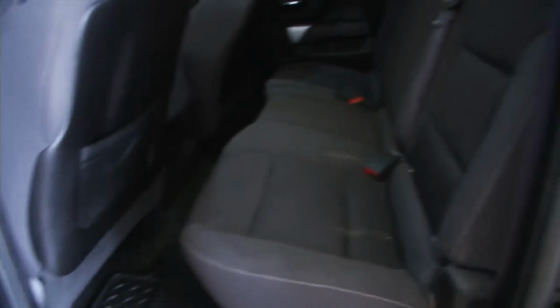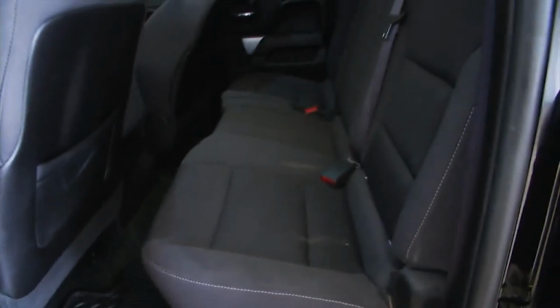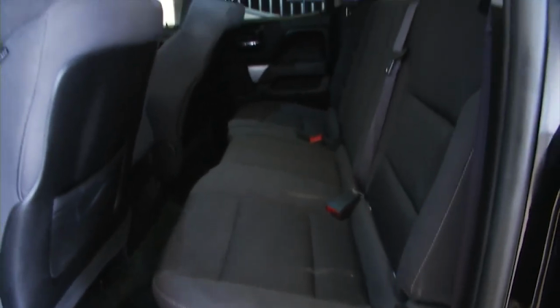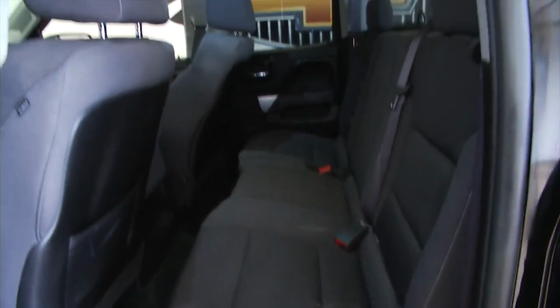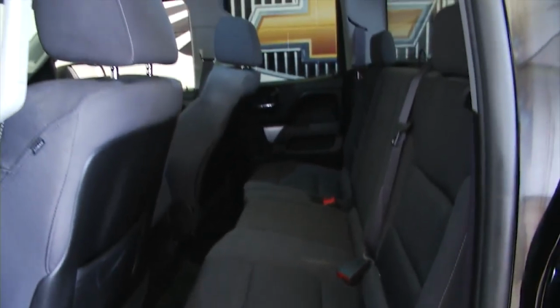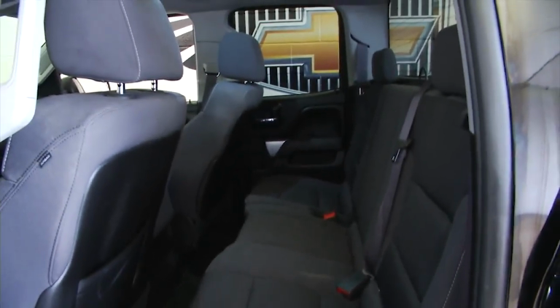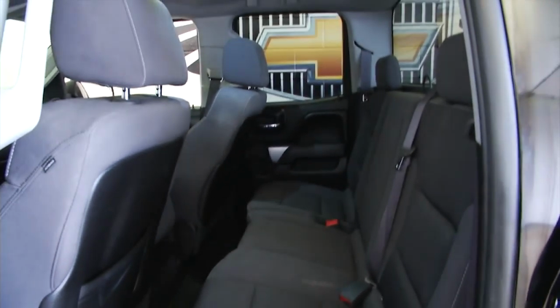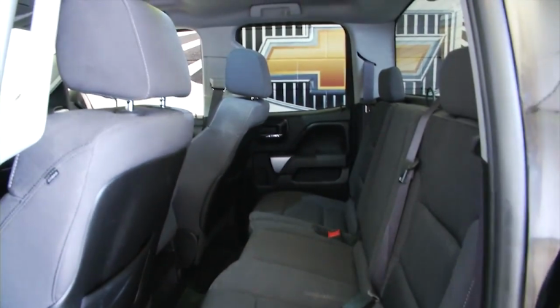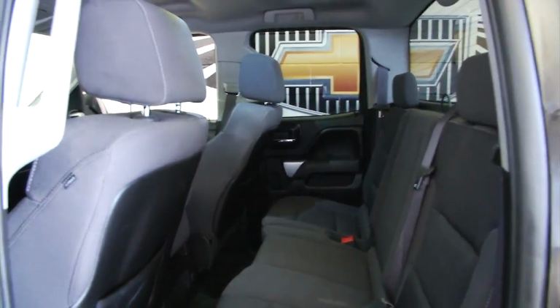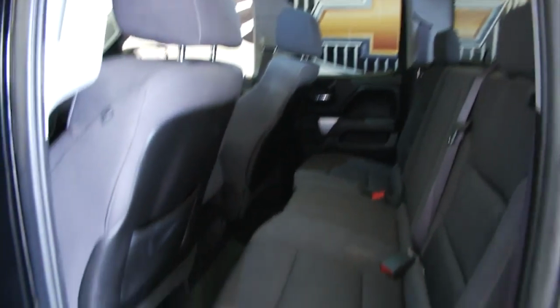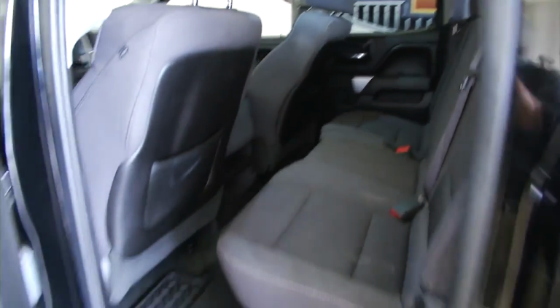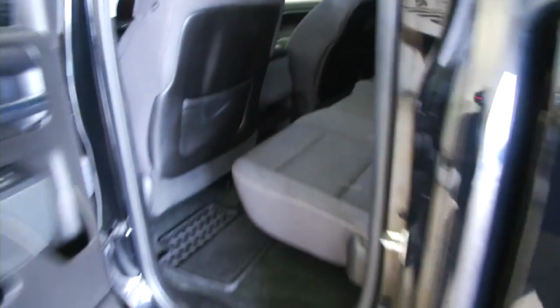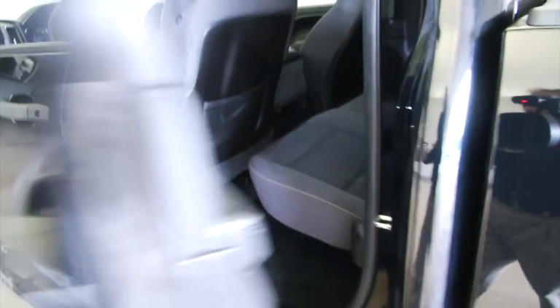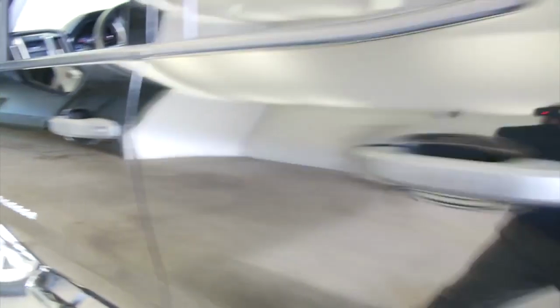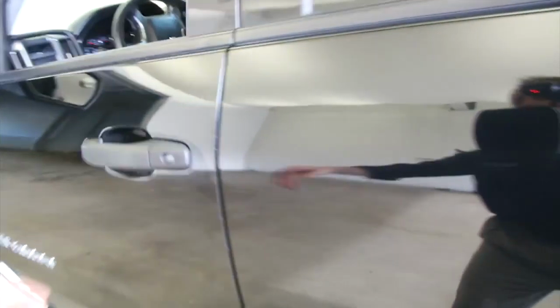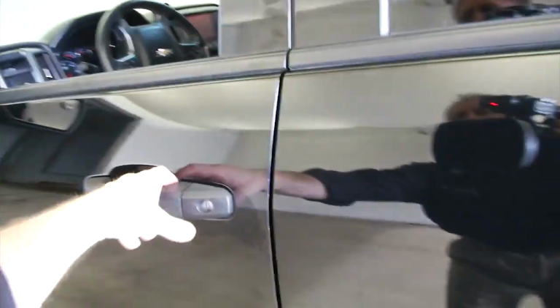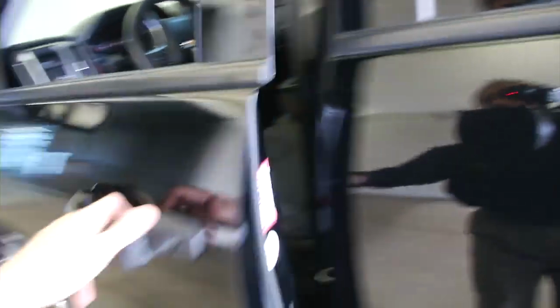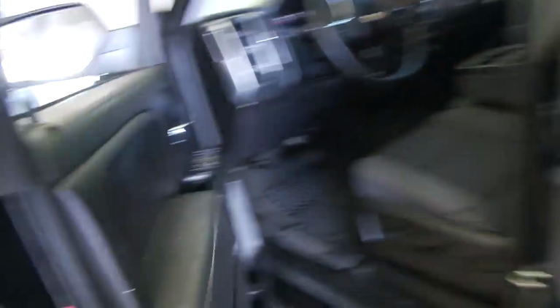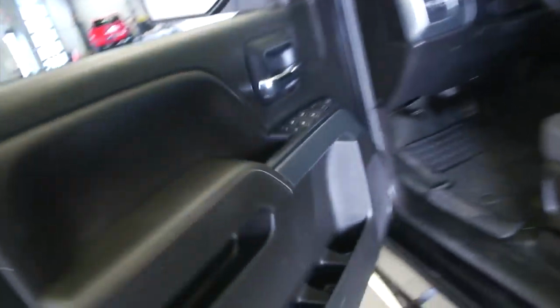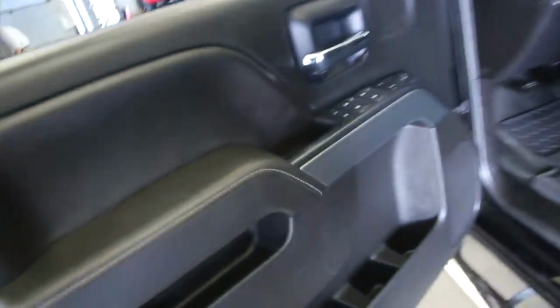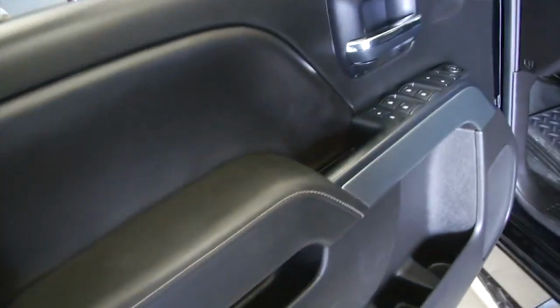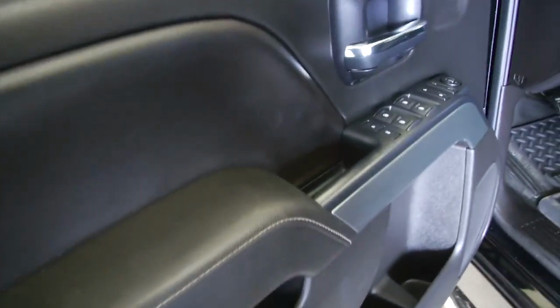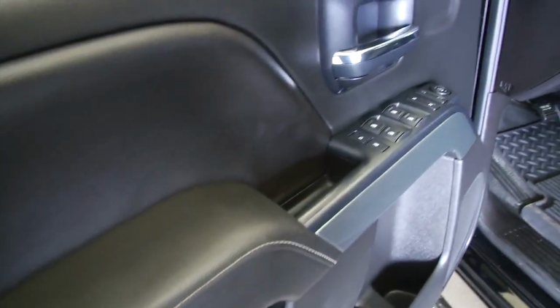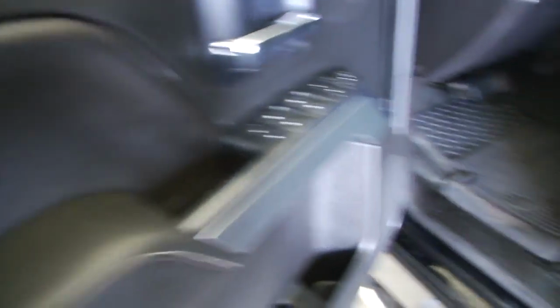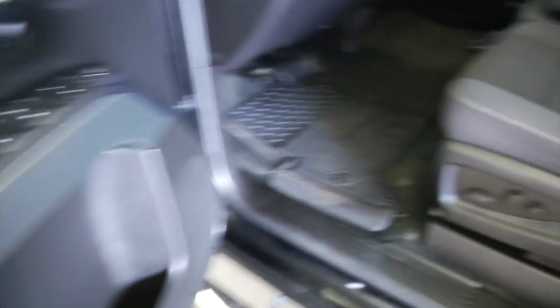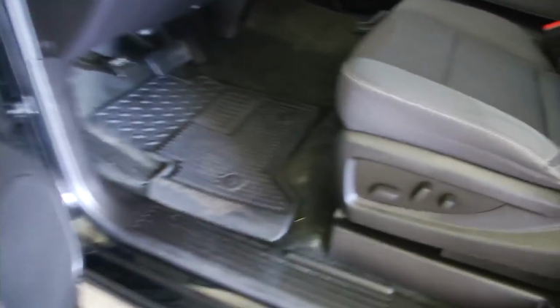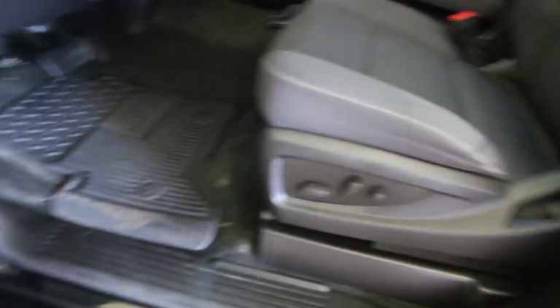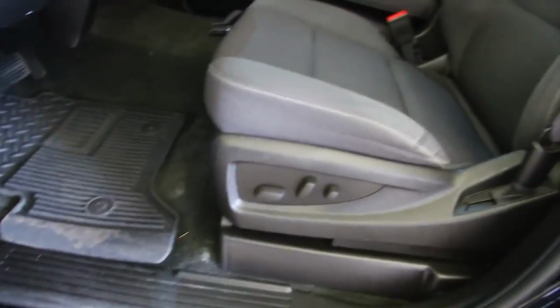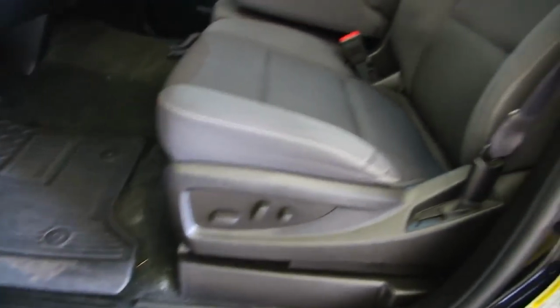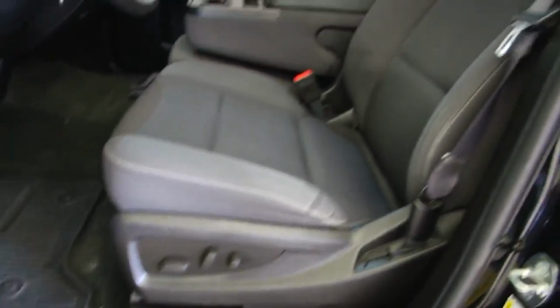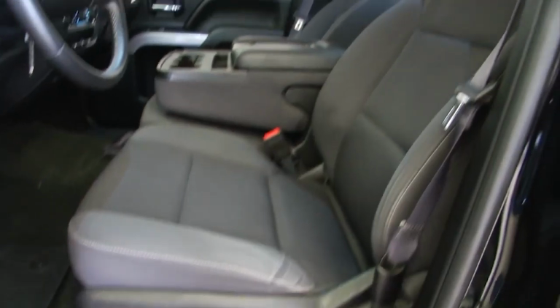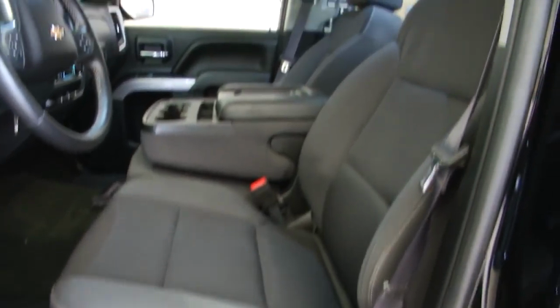This is a double door, black cloth interior, power windows, power locks, power mirrors, full power seats.